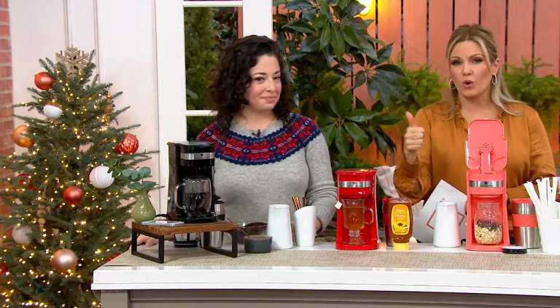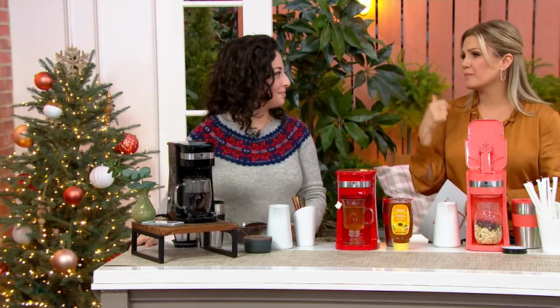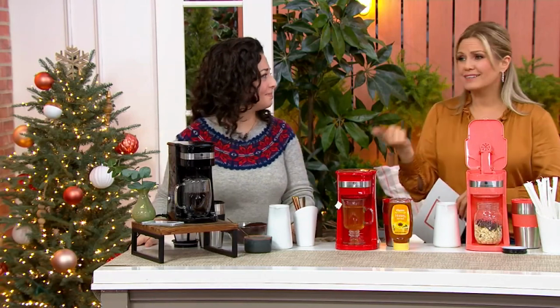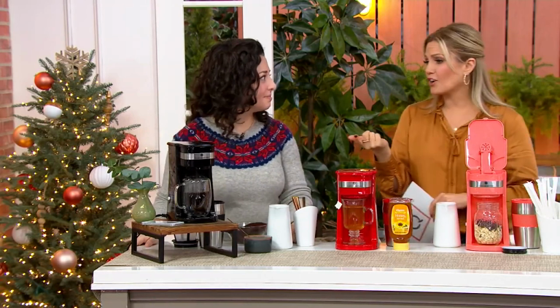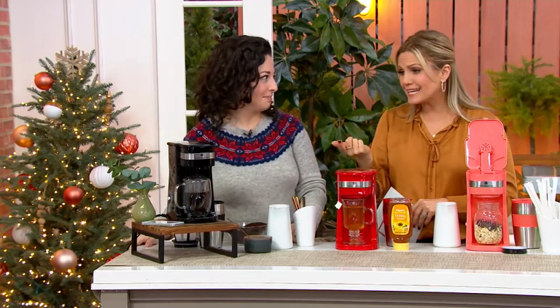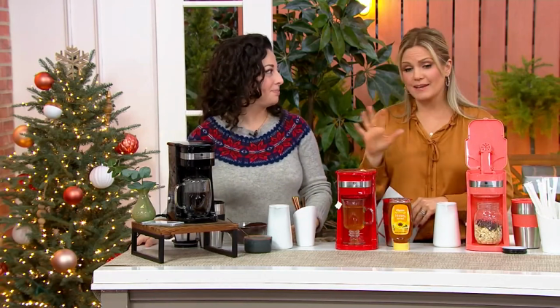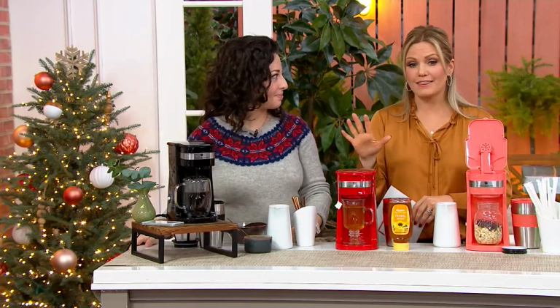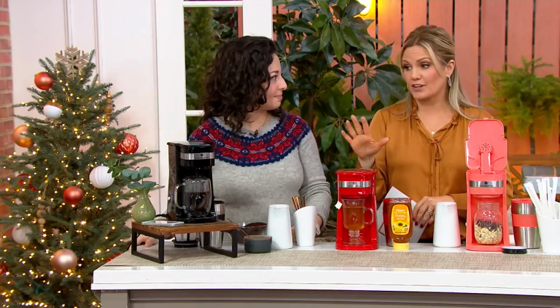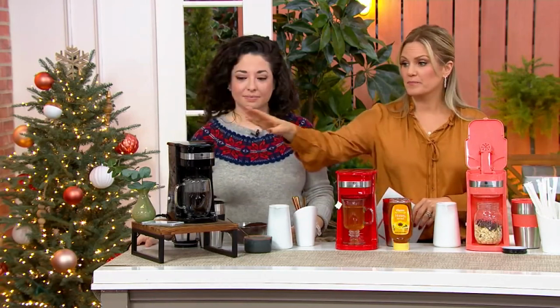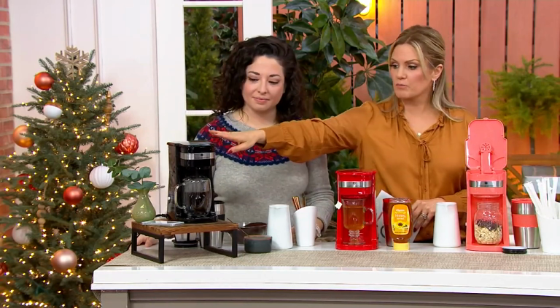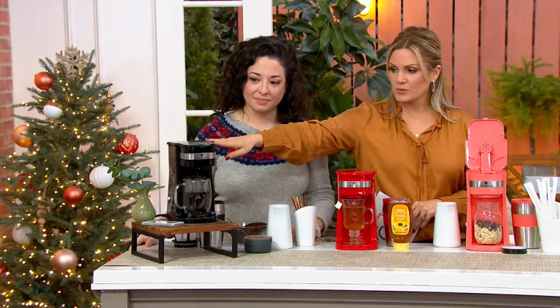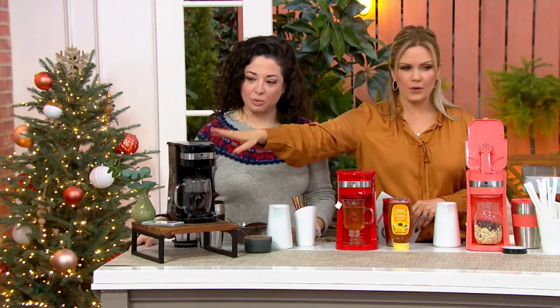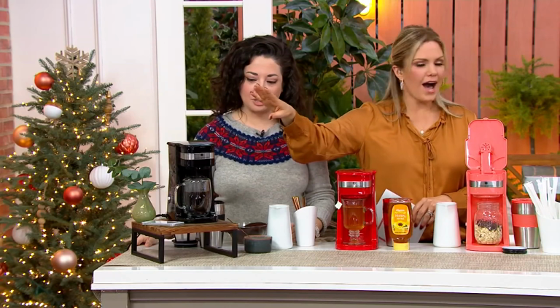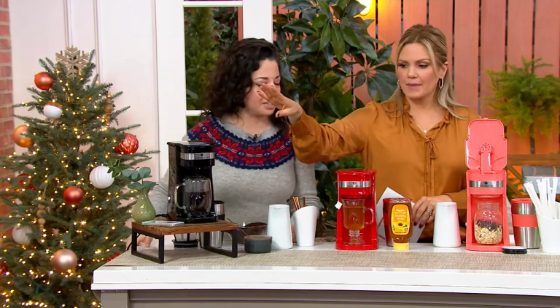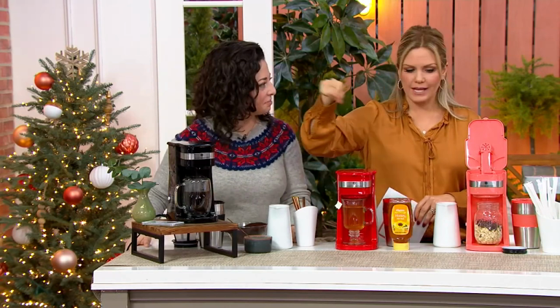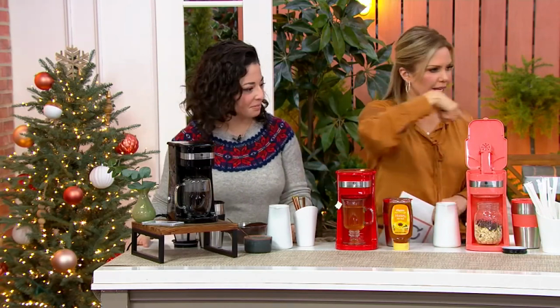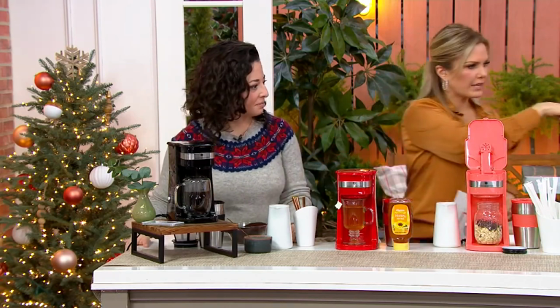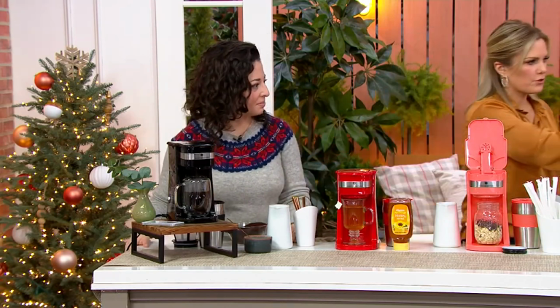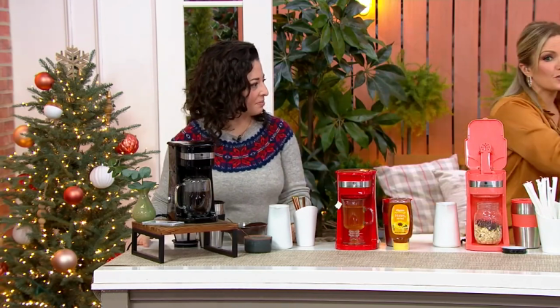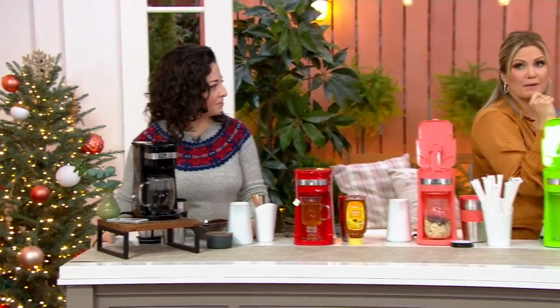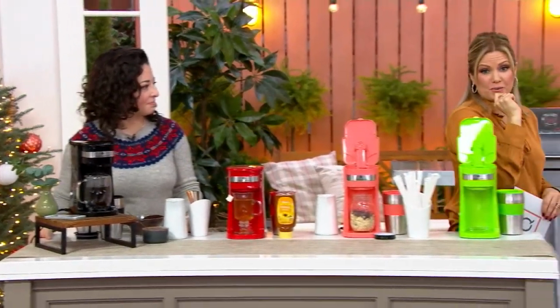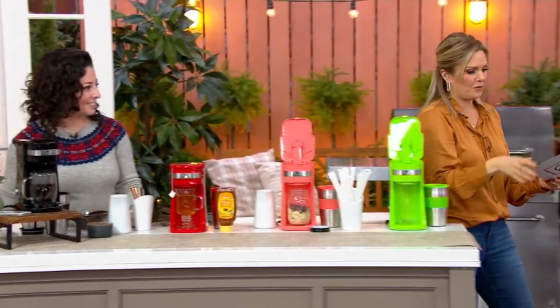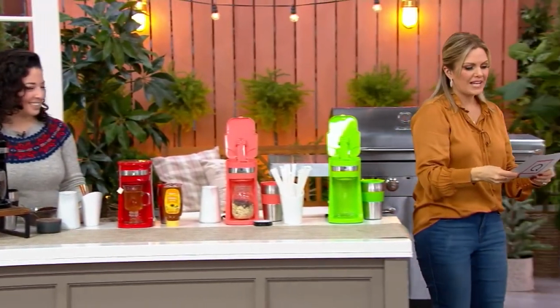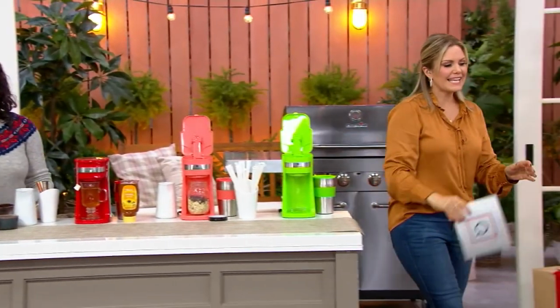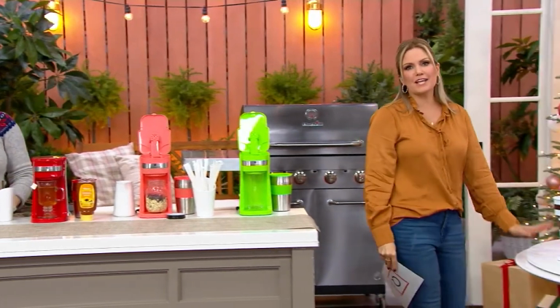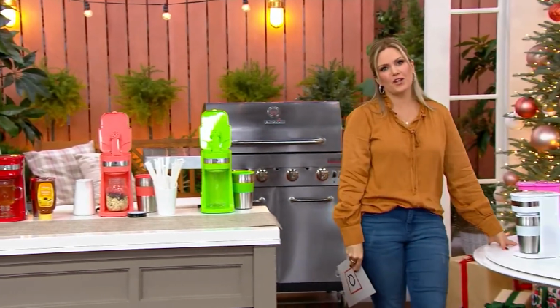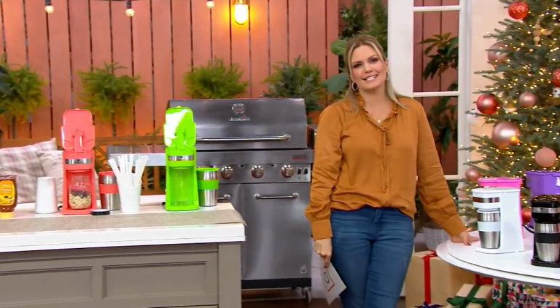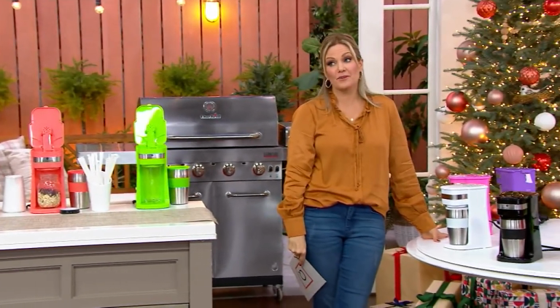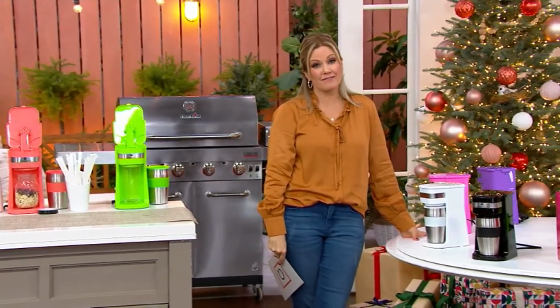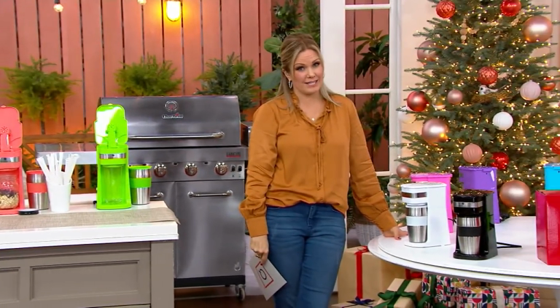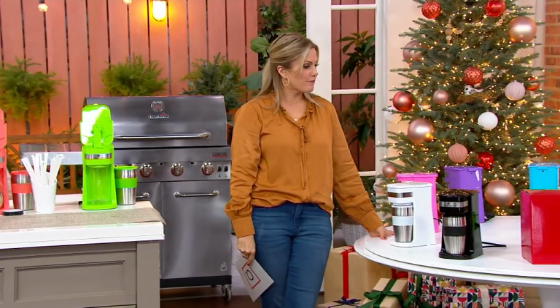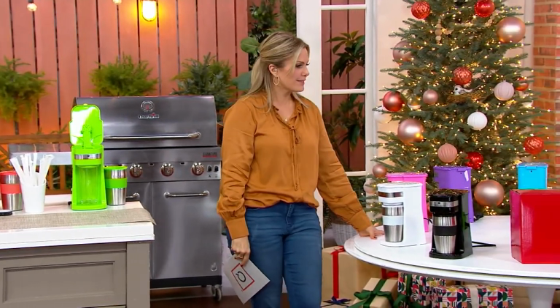Dorm room, your office — this is phenomenal. We're brewing as we speak. I have to take you over here to go through the colors because we have so many fun choices for you. The Easy Pay is $2.80 — I don't think I've ever seen an Easy Pay for less than that.